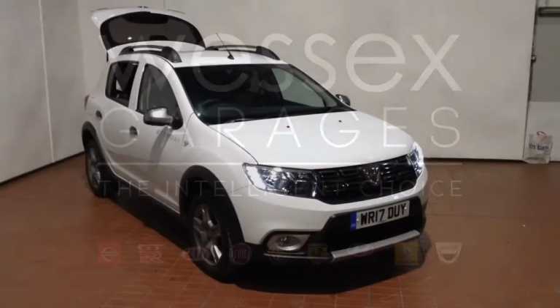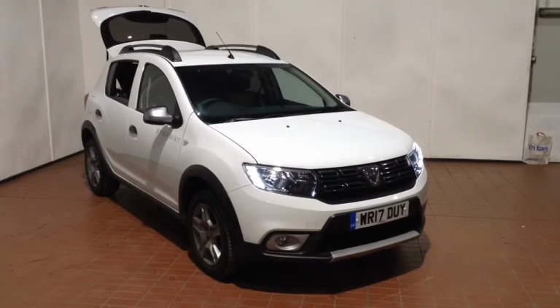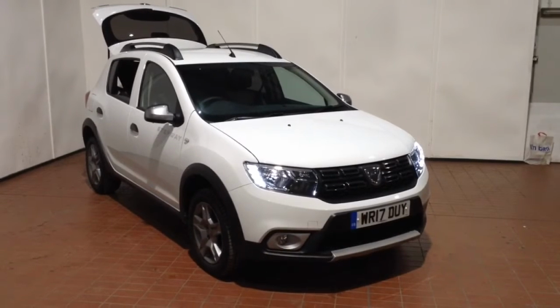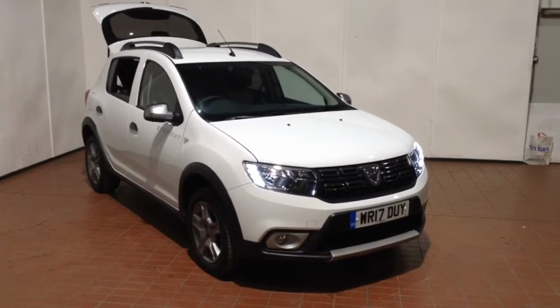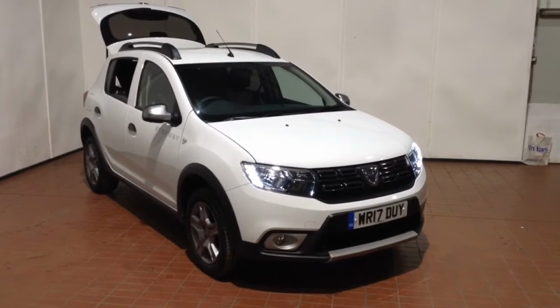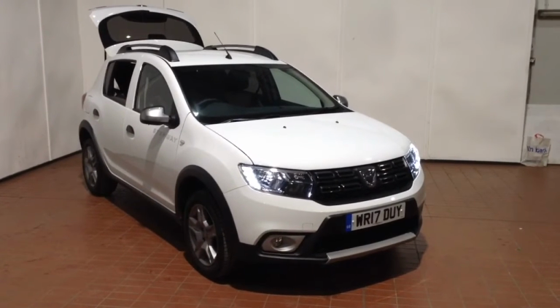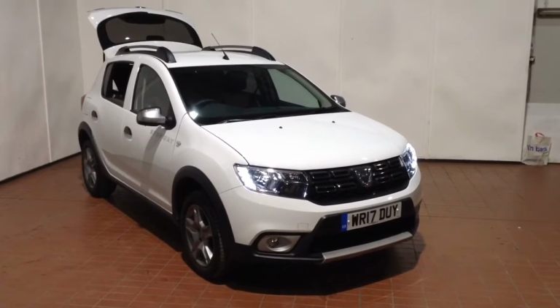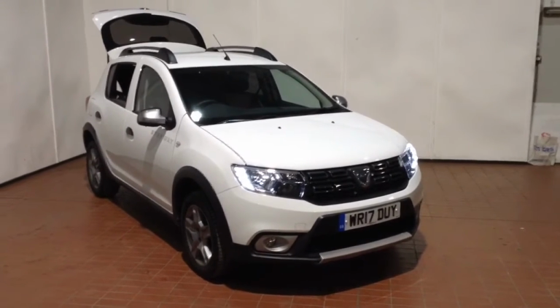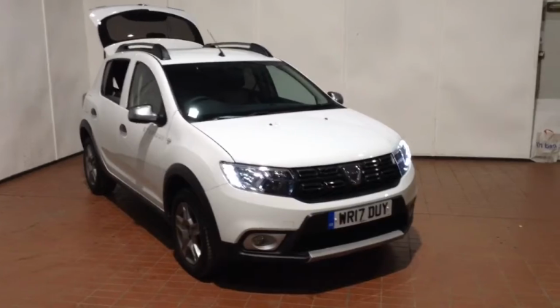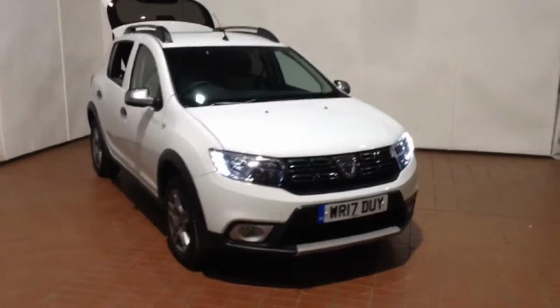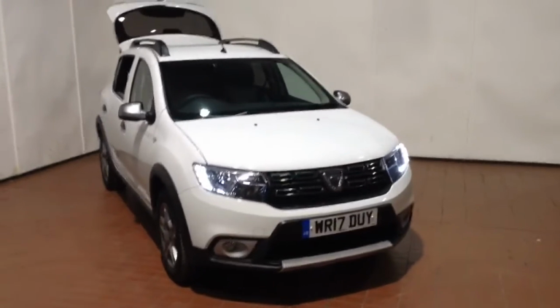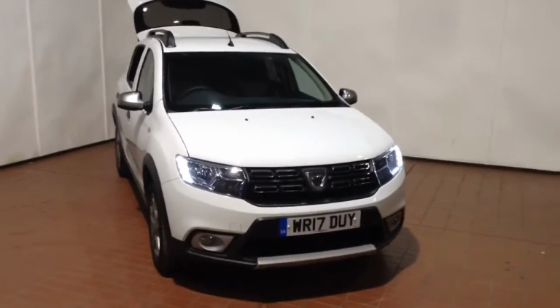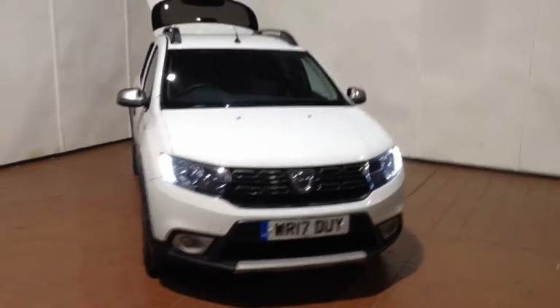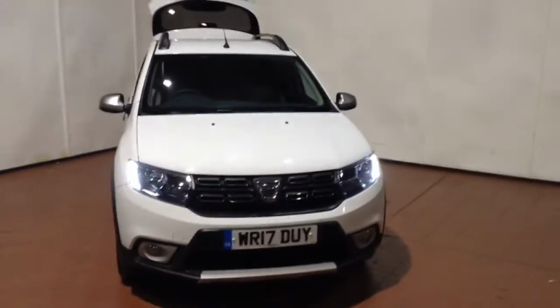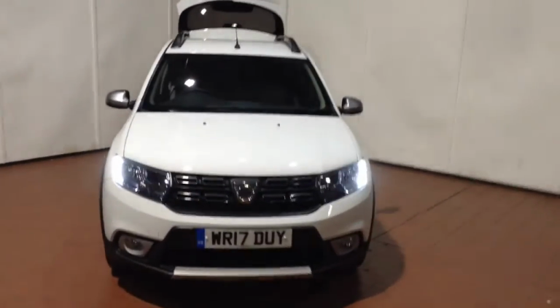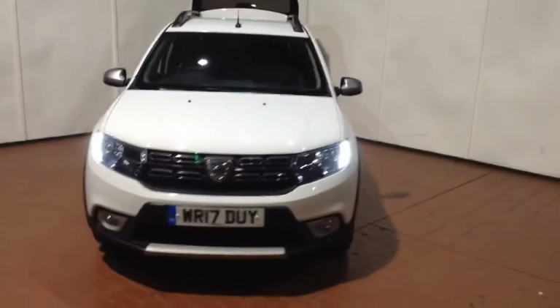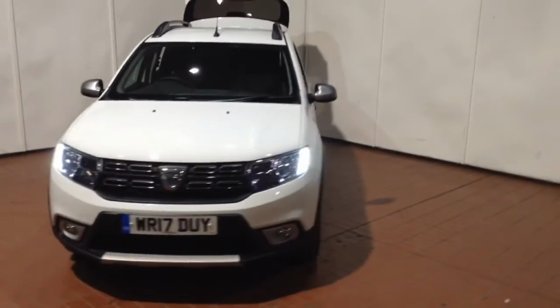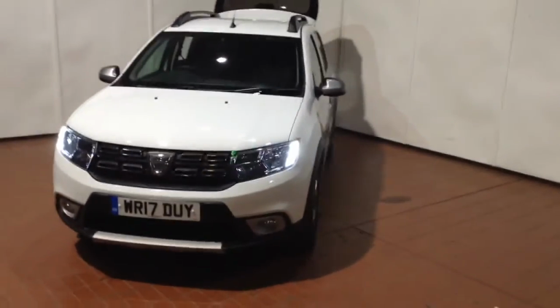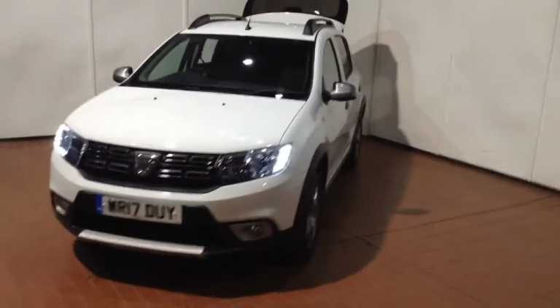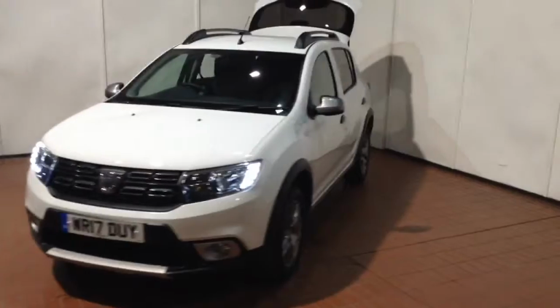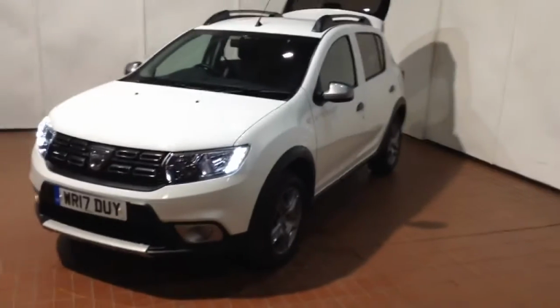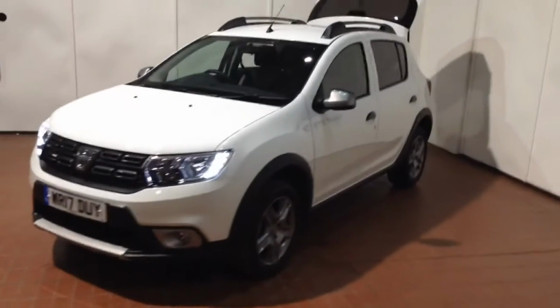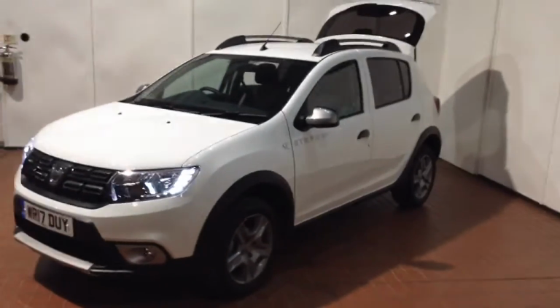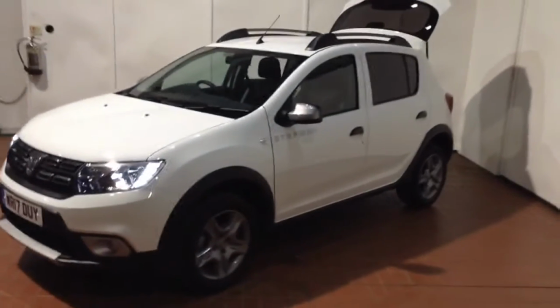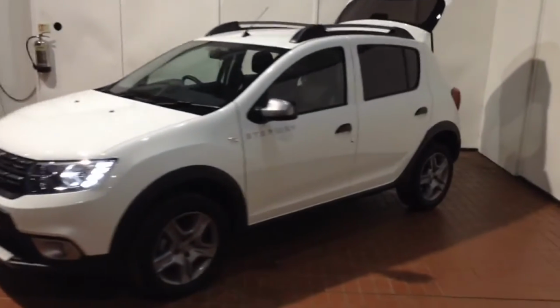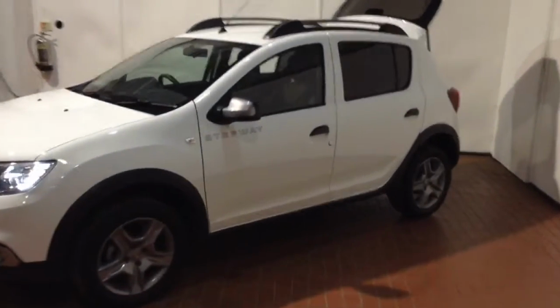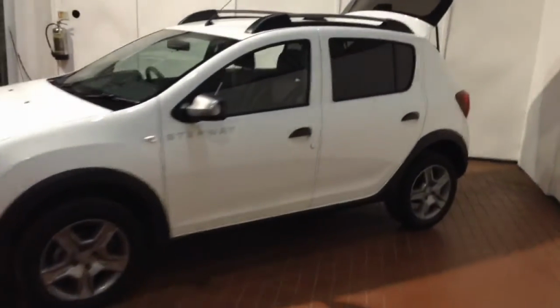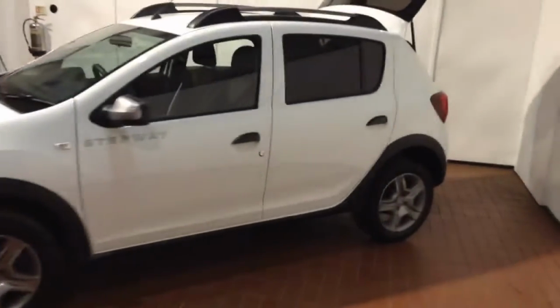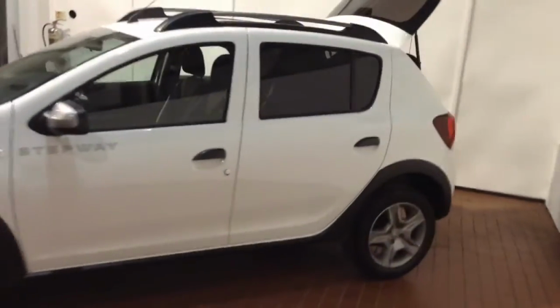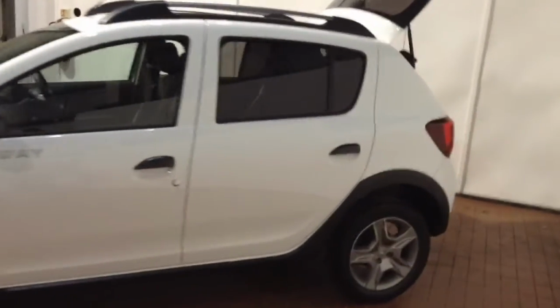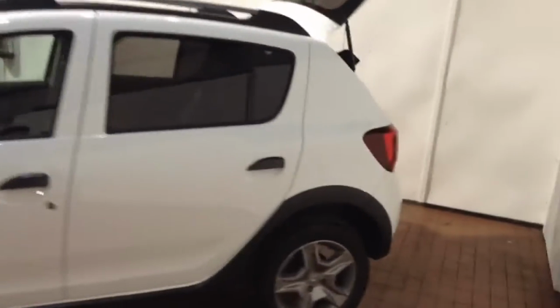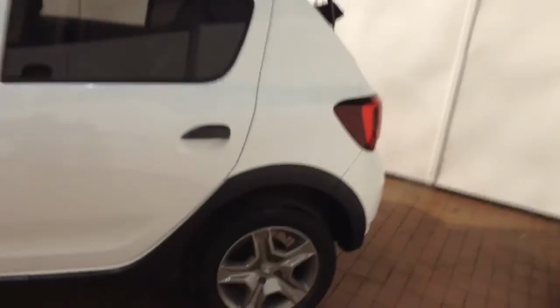Welcome to Wessex Garages in Newport. Today we have for you the Dacia Sandero Stepway 0.9L TCE Laureate 5 door. This vehicle is in white and it's a petrol manual. It was first registered in 2017 and has two previous owners.